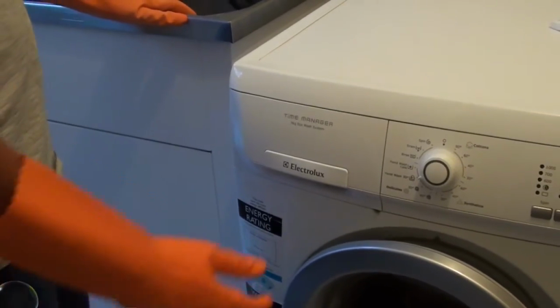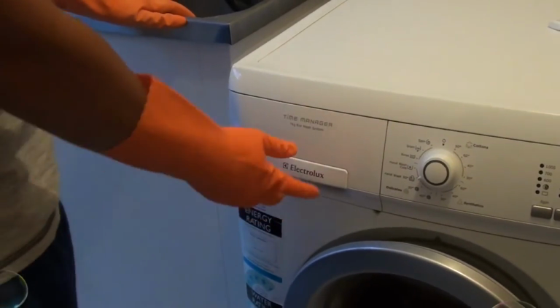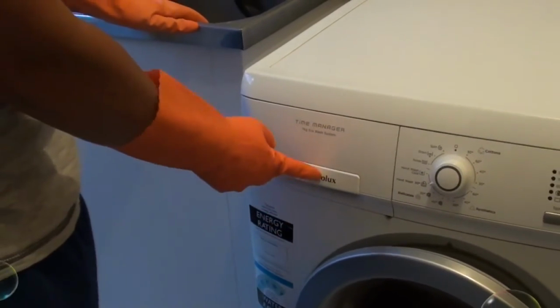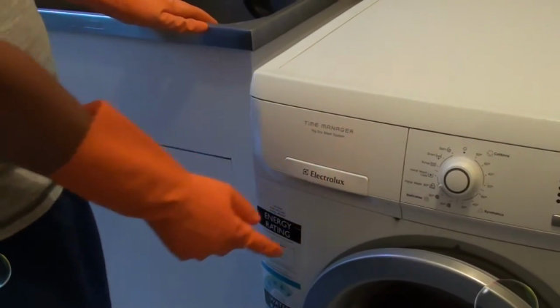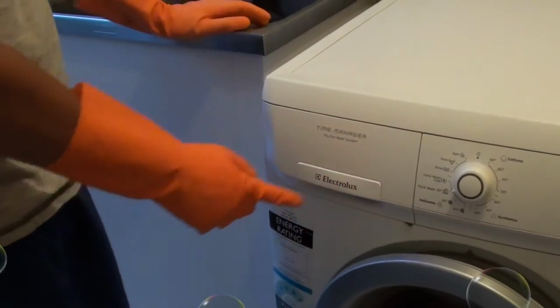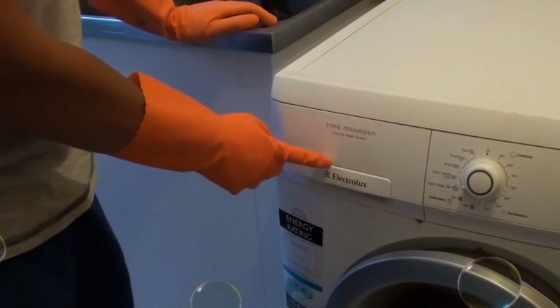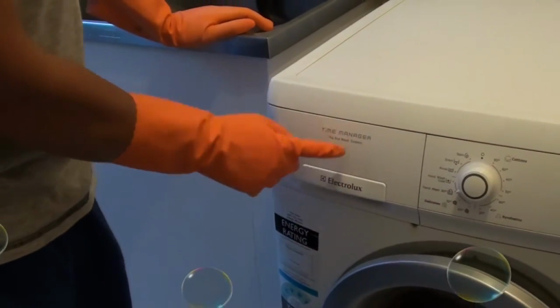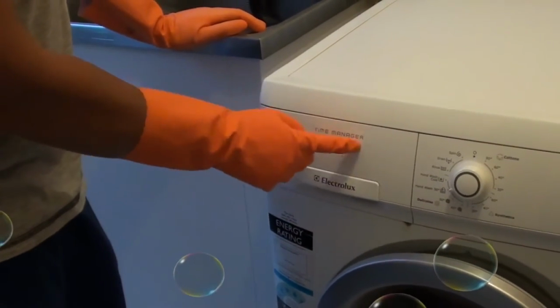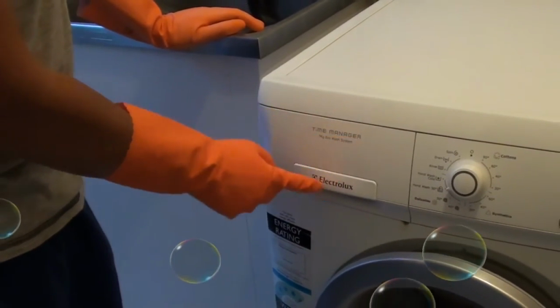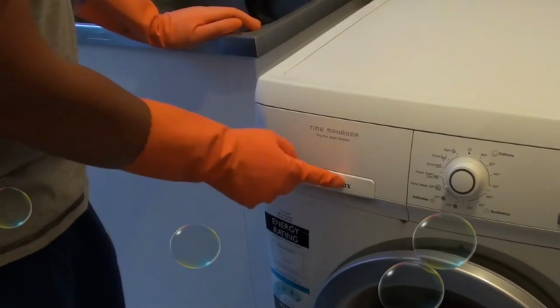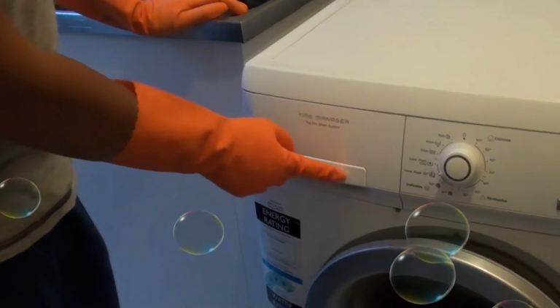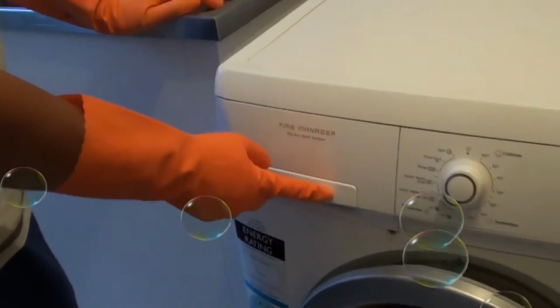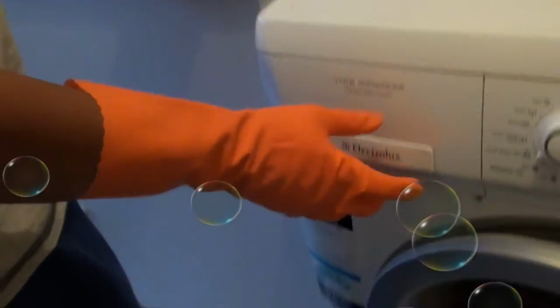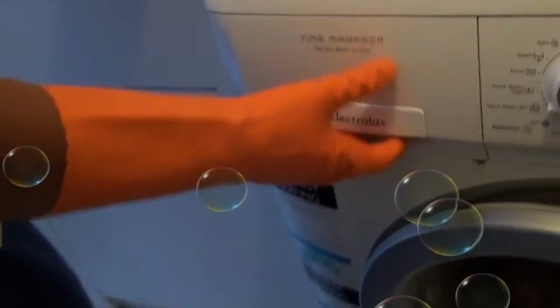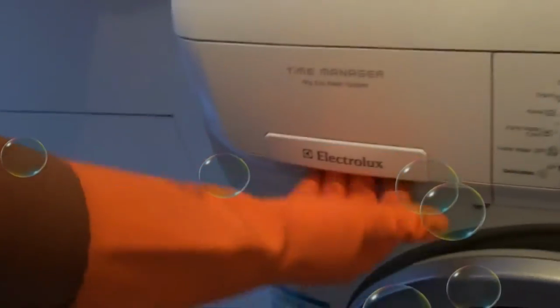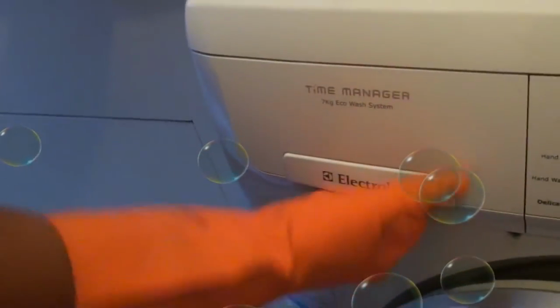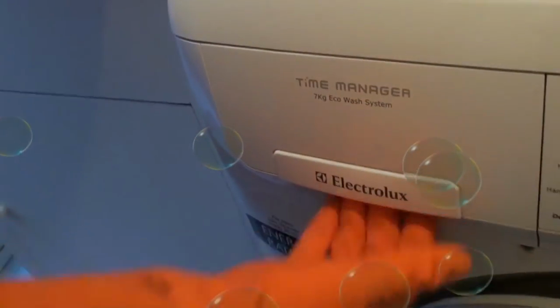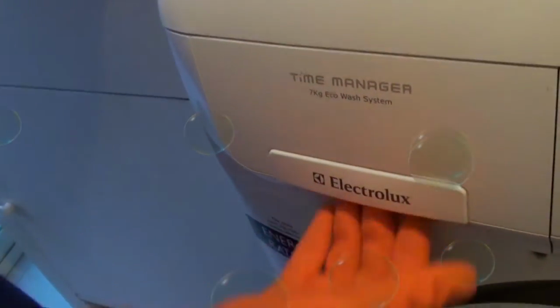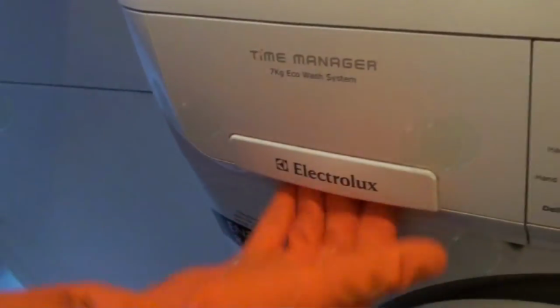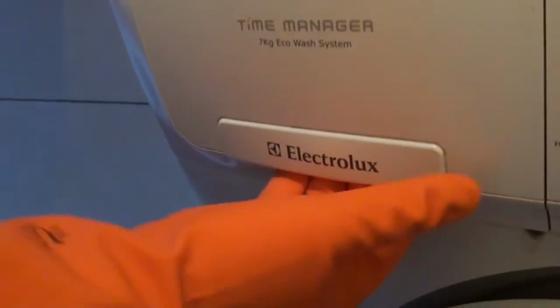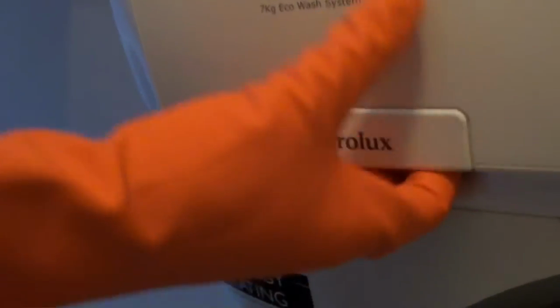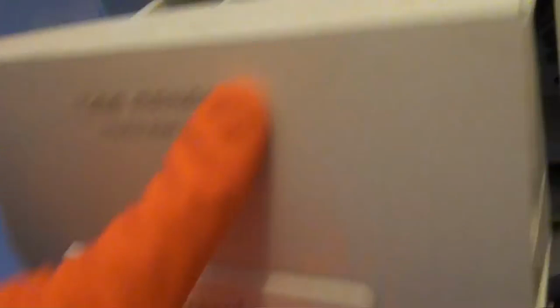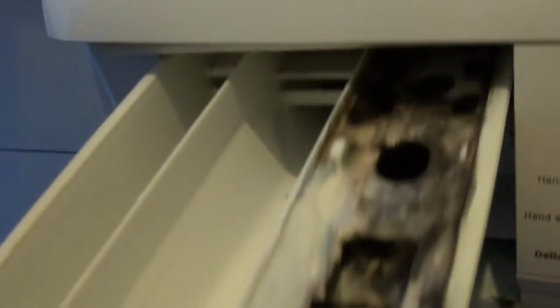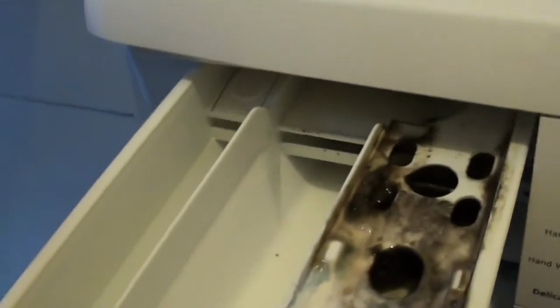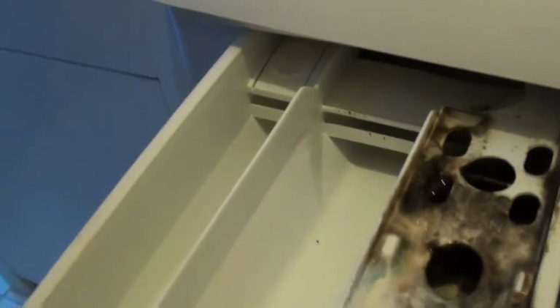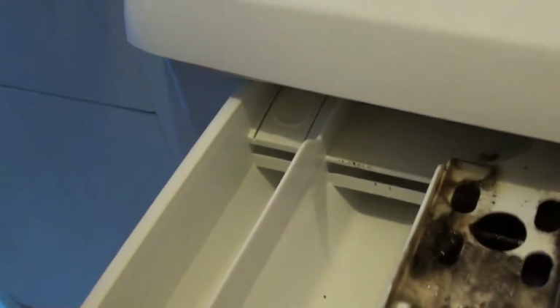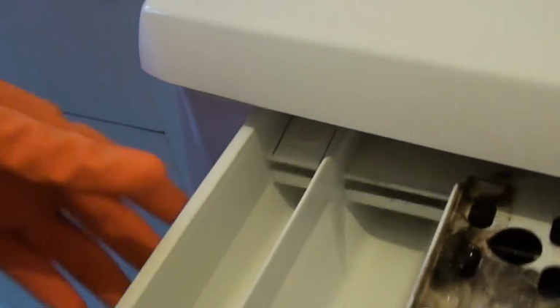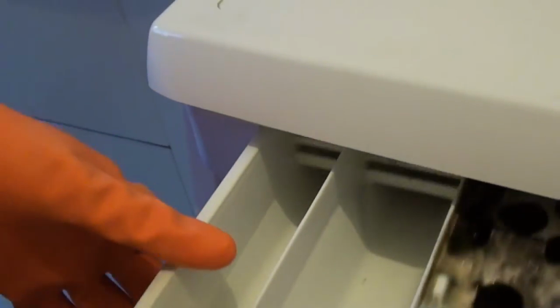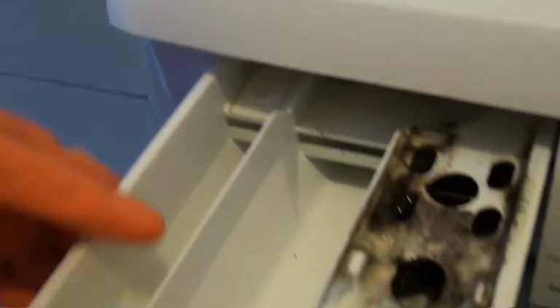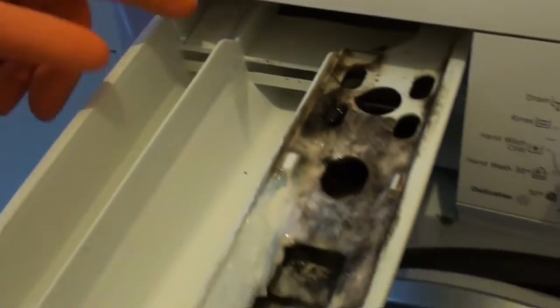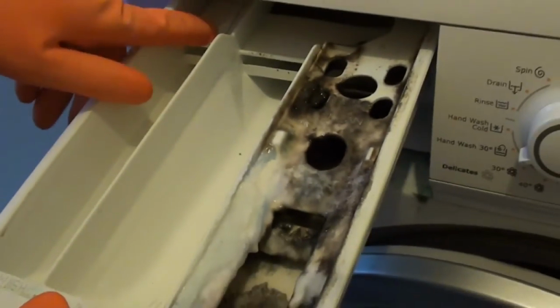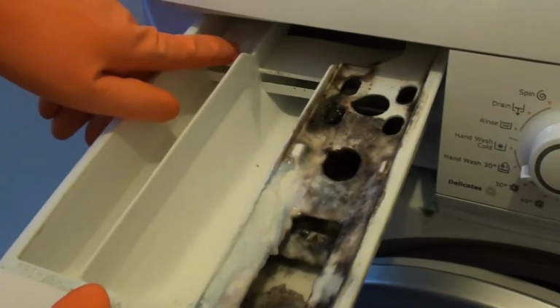How to clean the soap dispenser on the Time Manager Electrolux washing machine. Put your hand under the pocket here and drag out the soap dispenser. It is held back by this single clip.